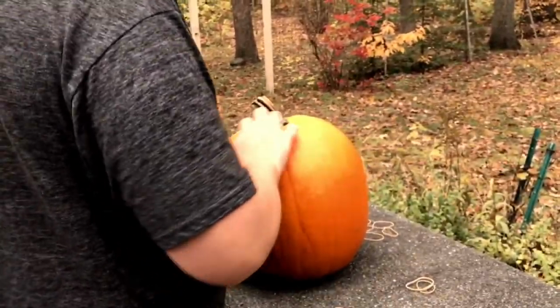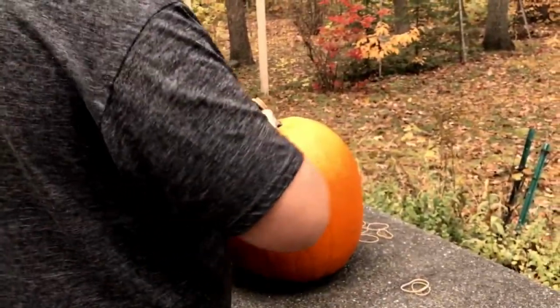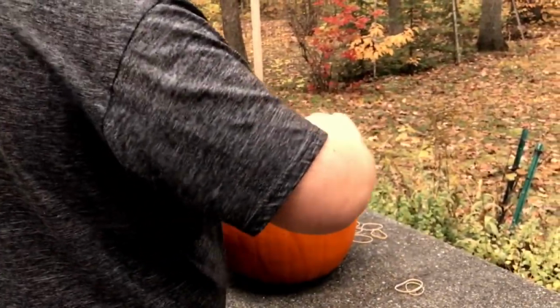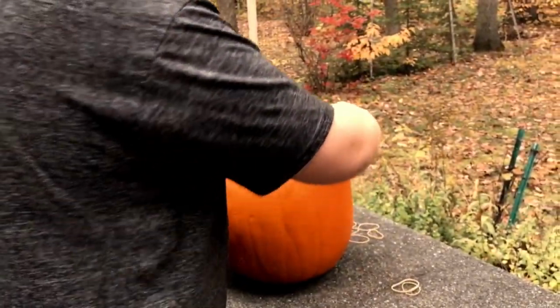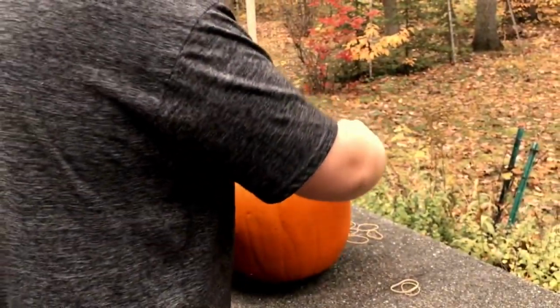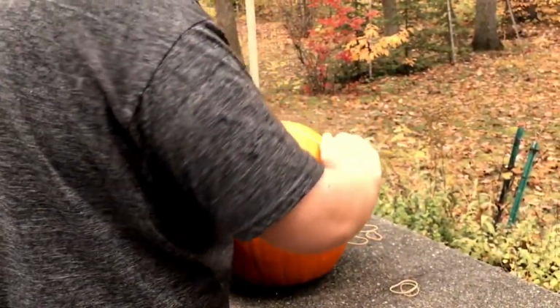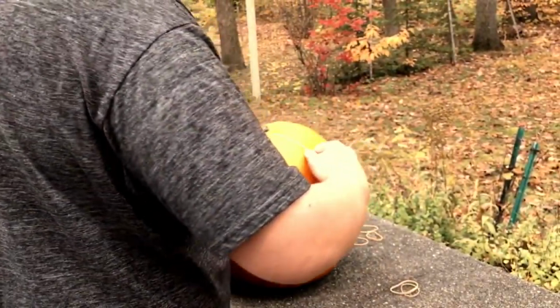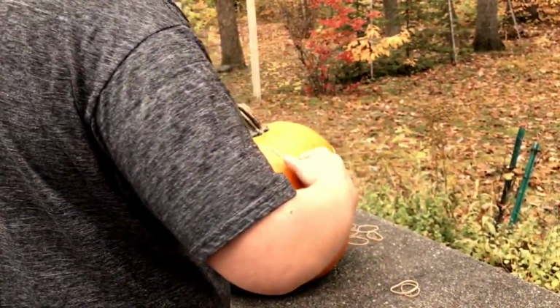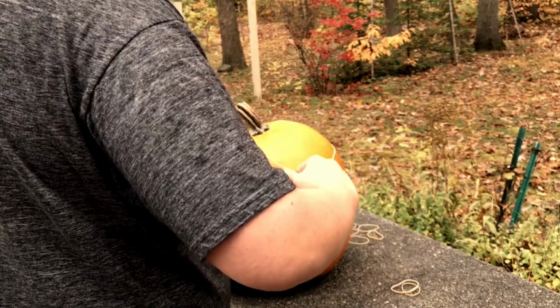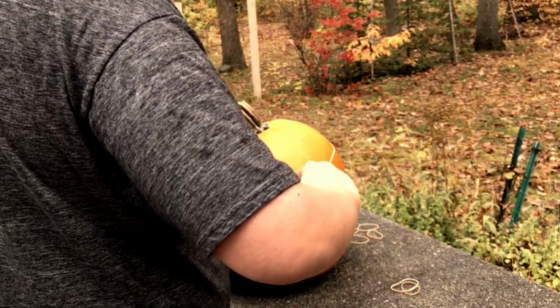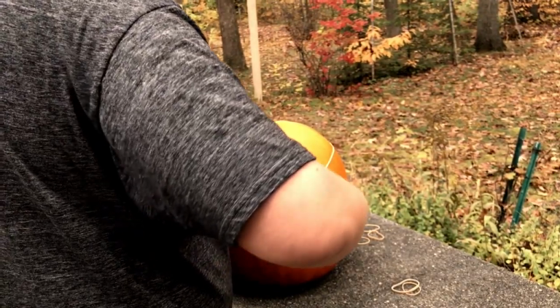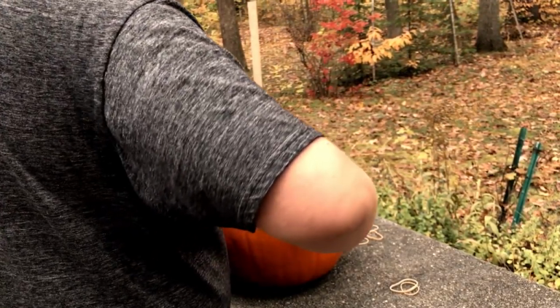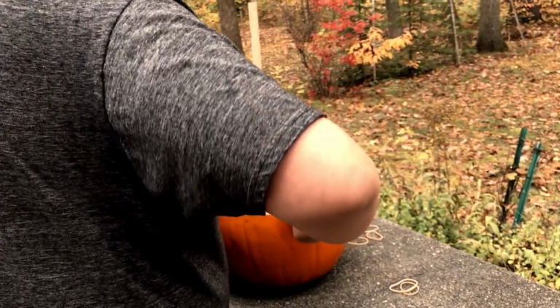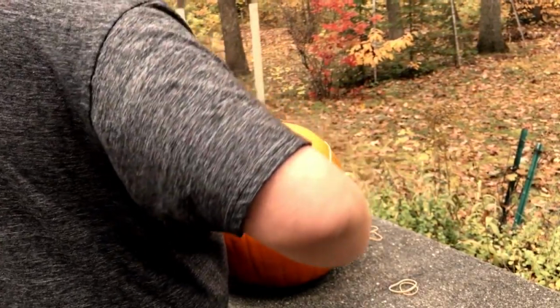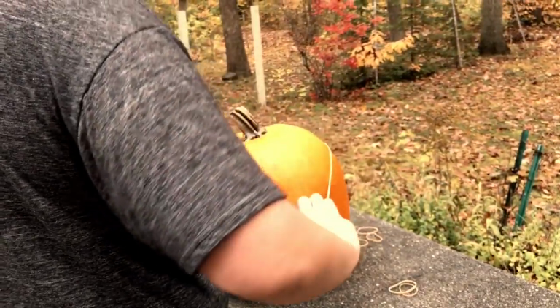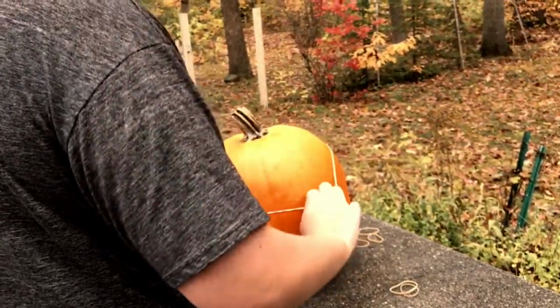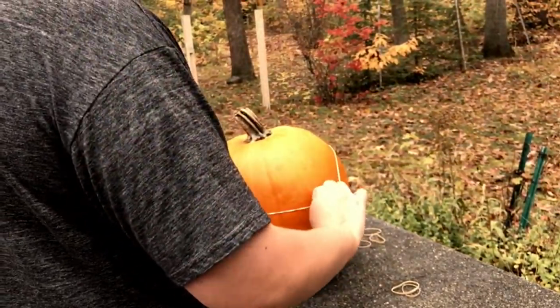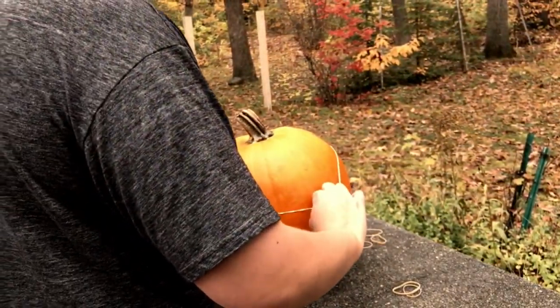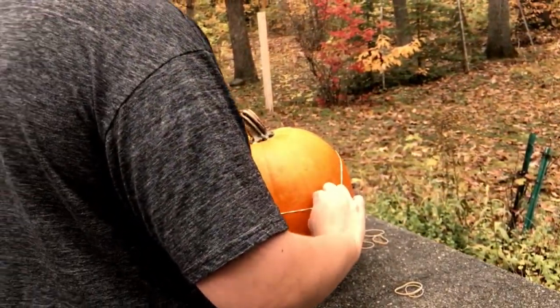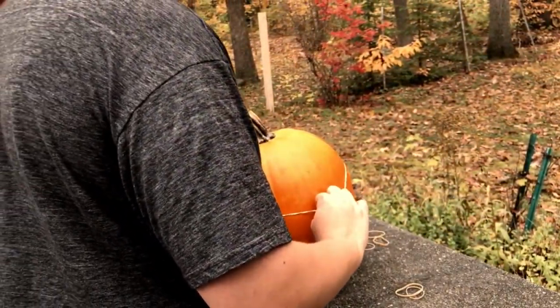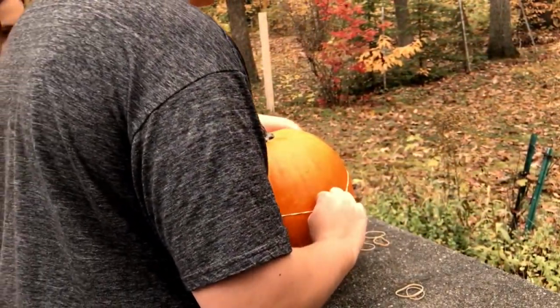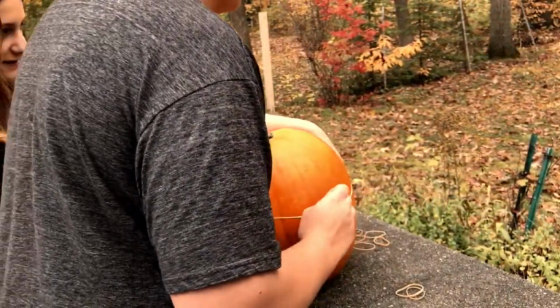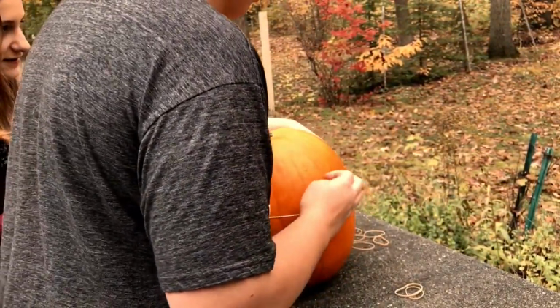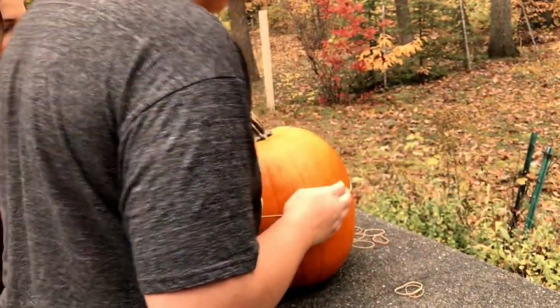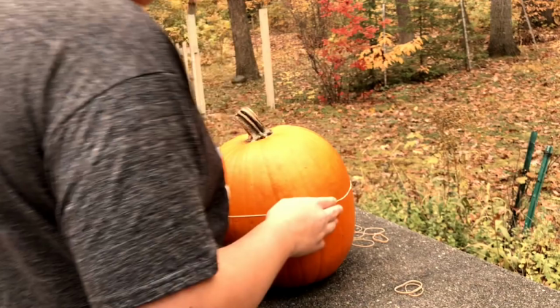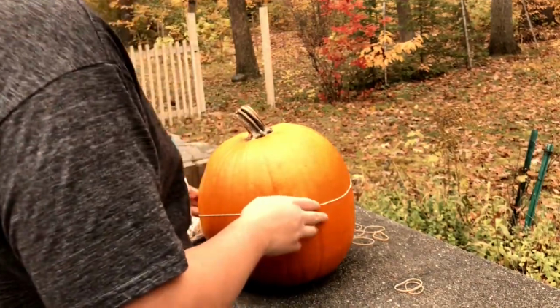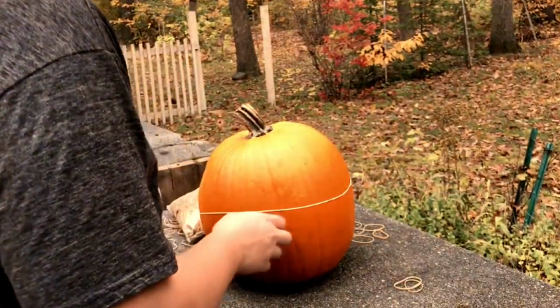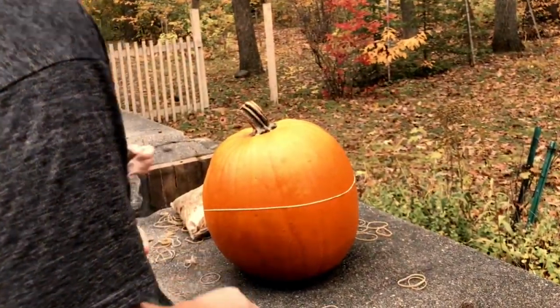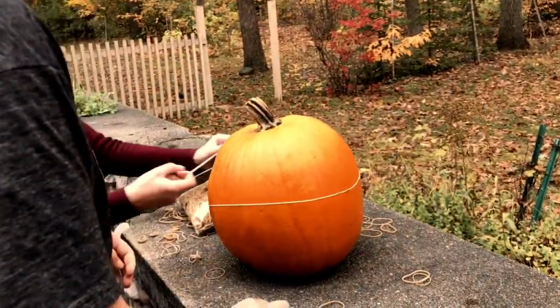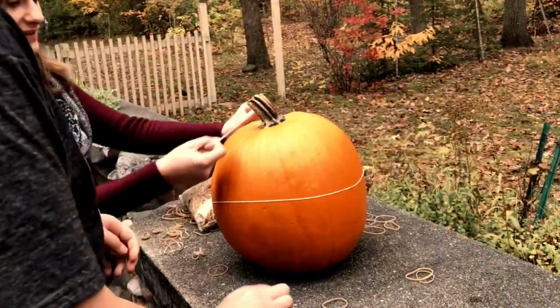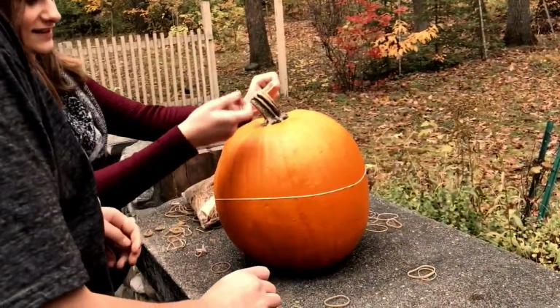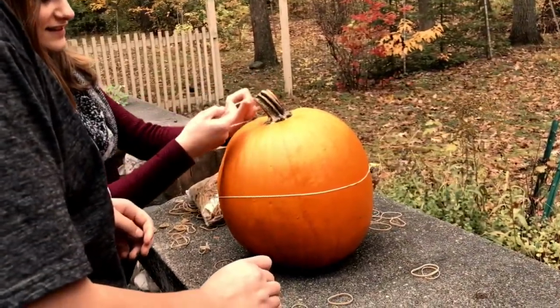We have a smaller pumpkin. Yes we do. Oh, we don't have a smaller one now. Uh oh. Good luck.